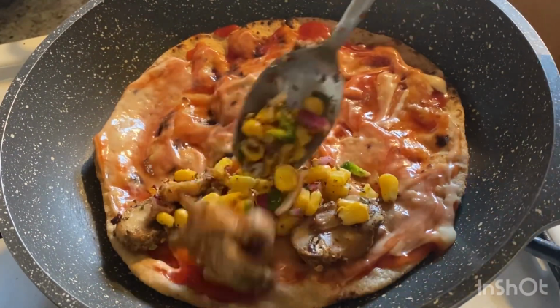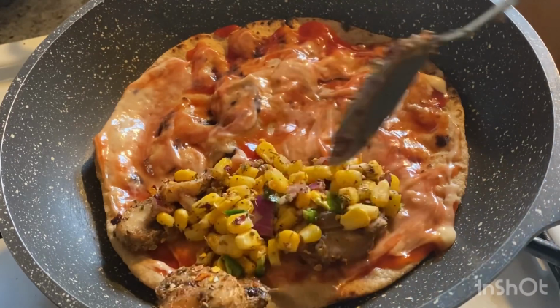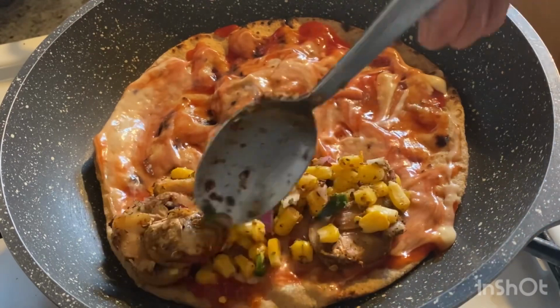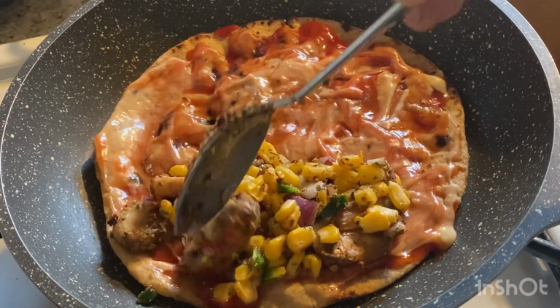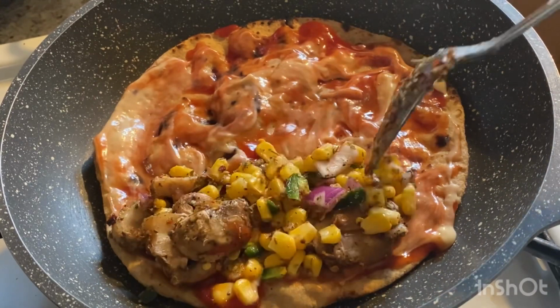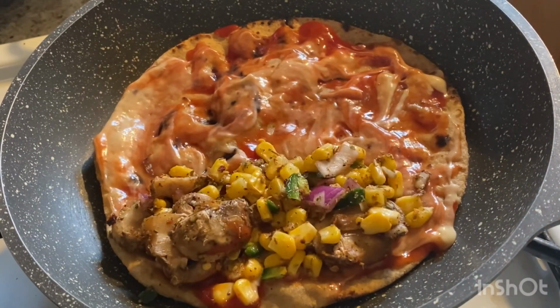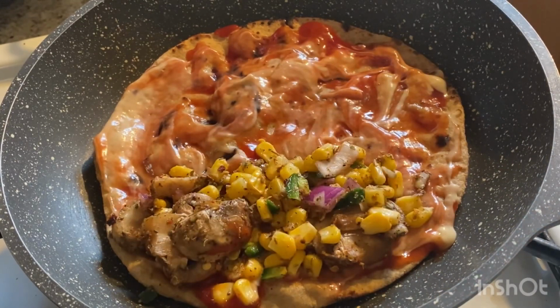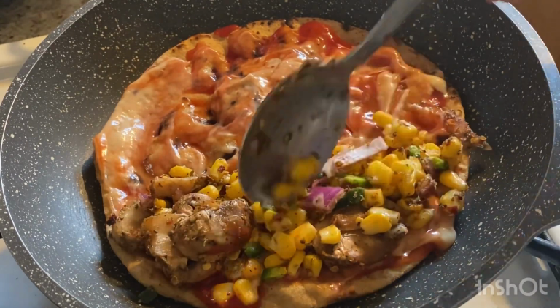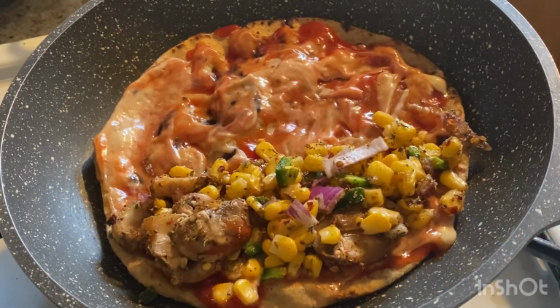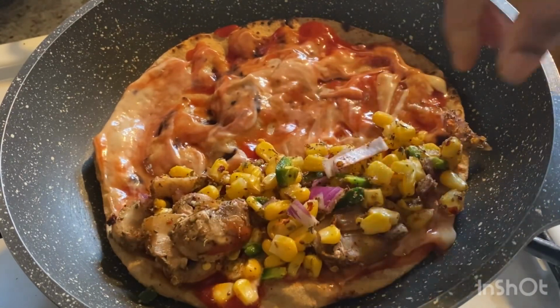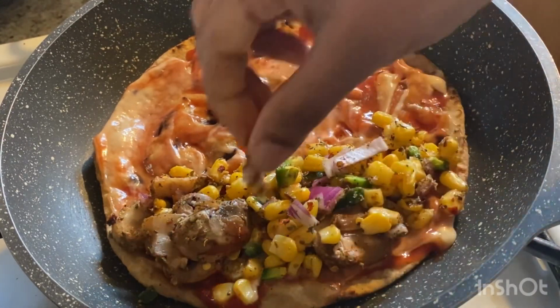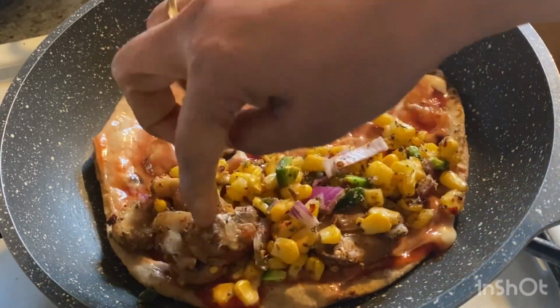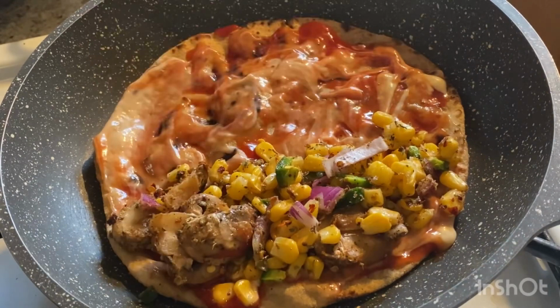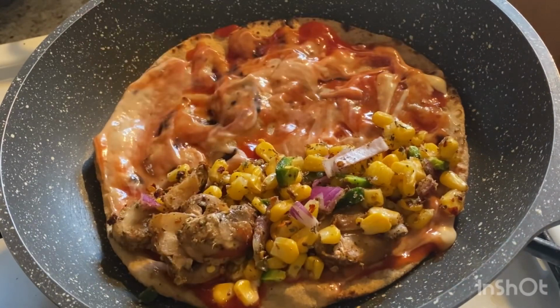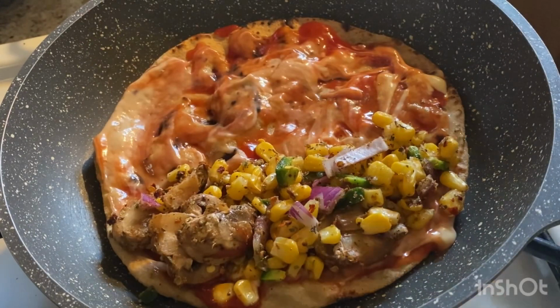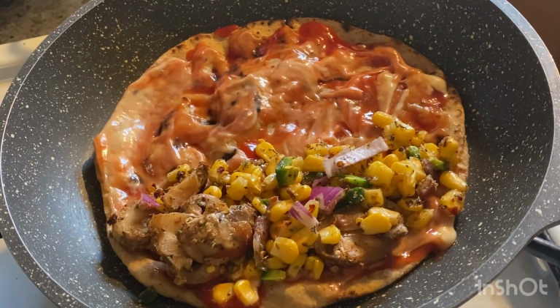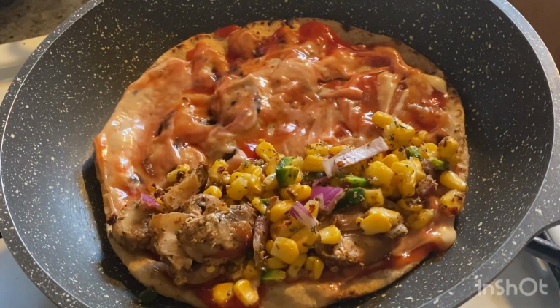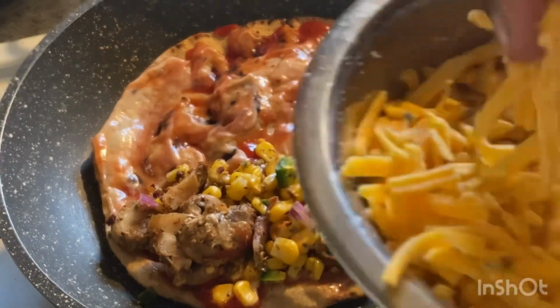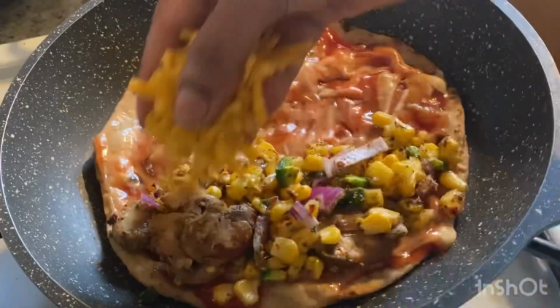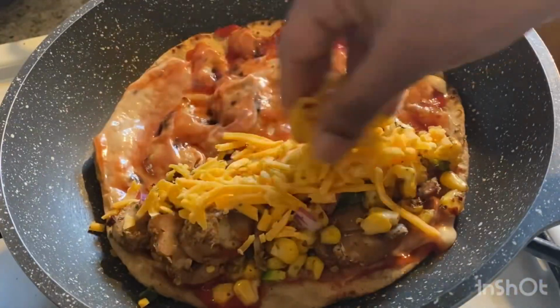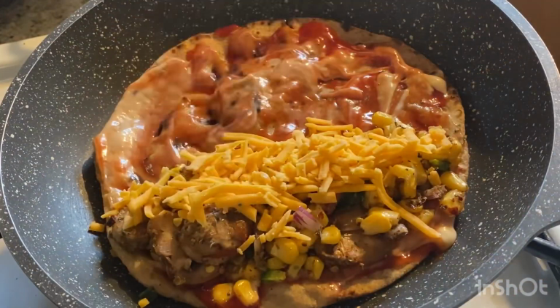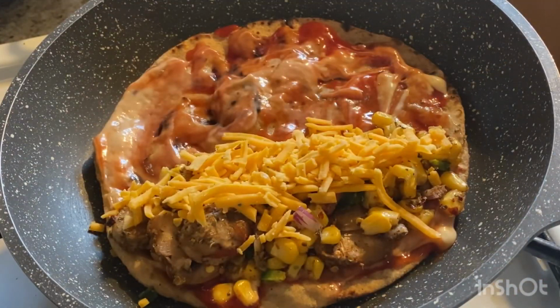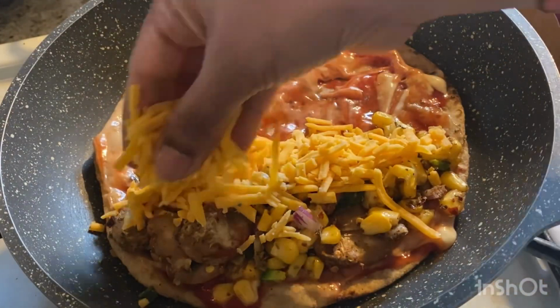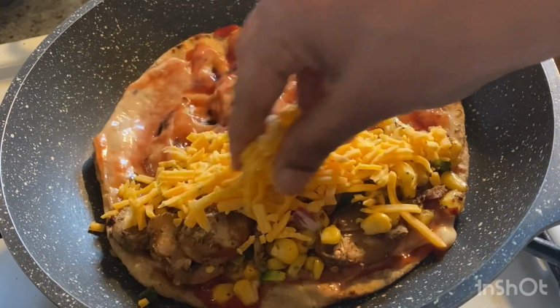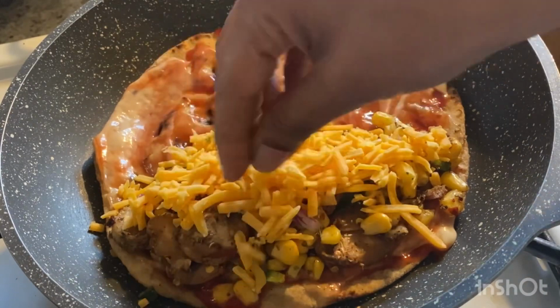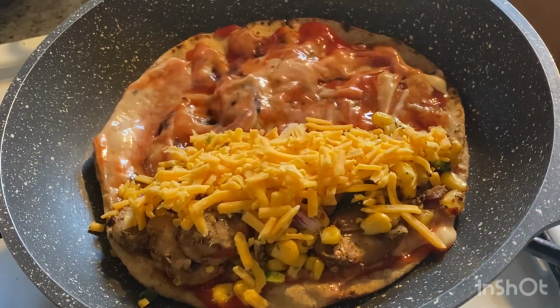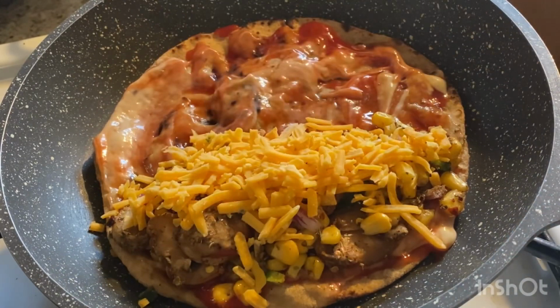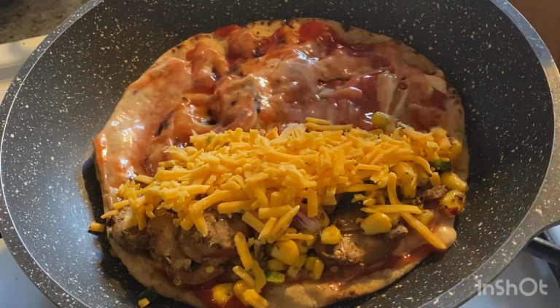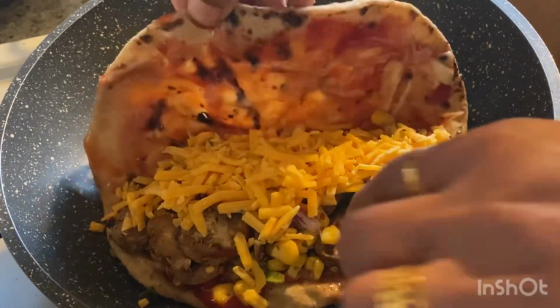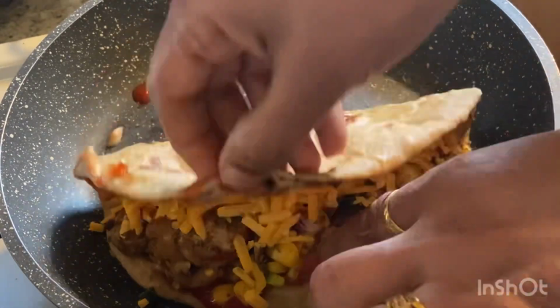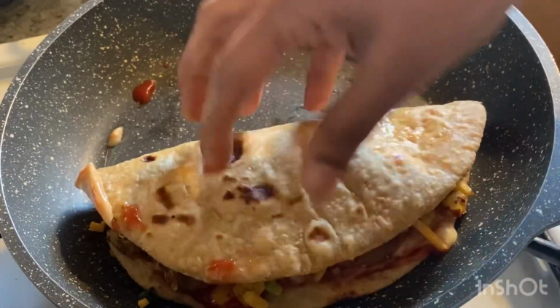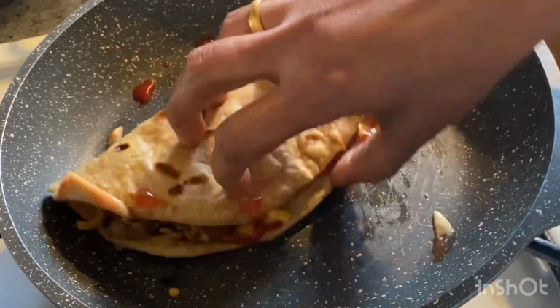Now we have the mixture ready with corn, mushrooms, onions, jalapenos, and all the spices and seasoning. I added the mixture on top of the roti and then added cheese — you can use any variety of cheese you like.